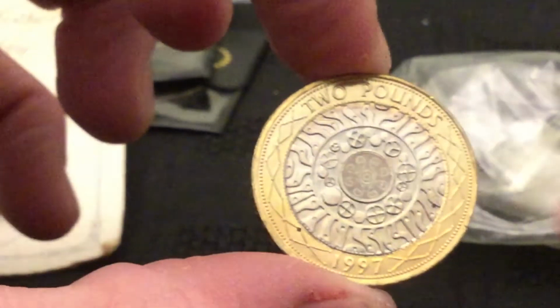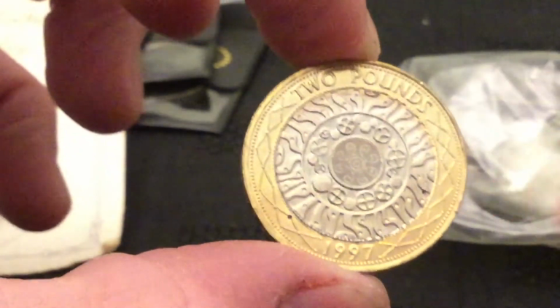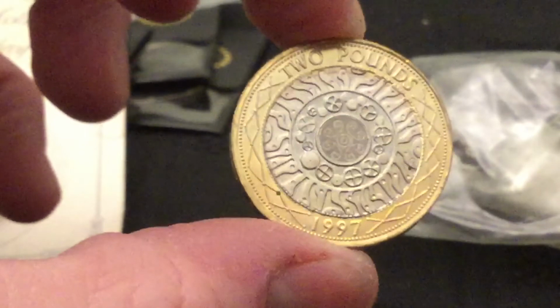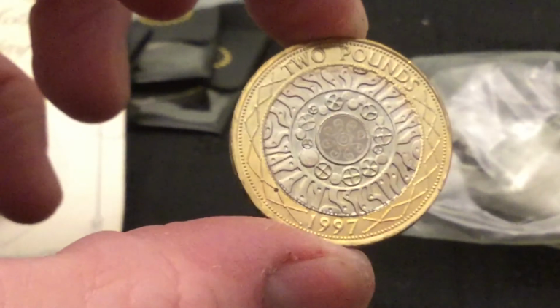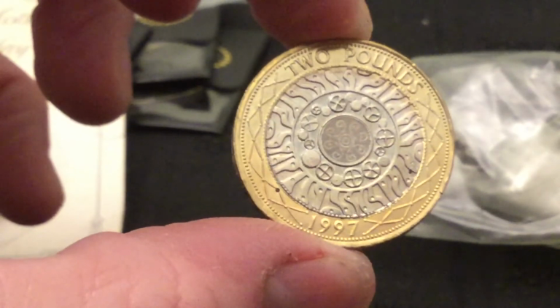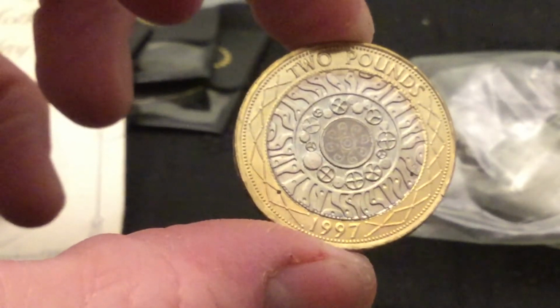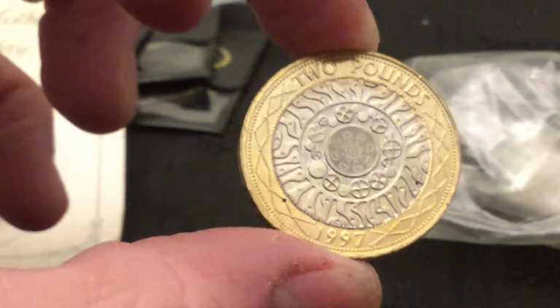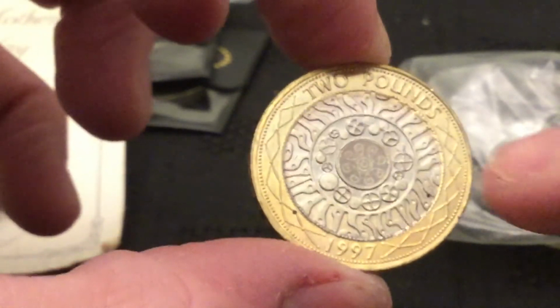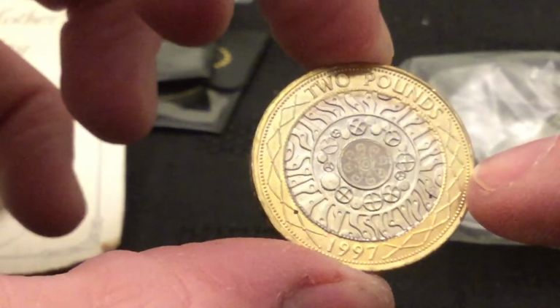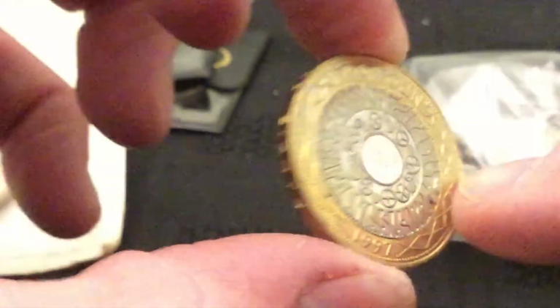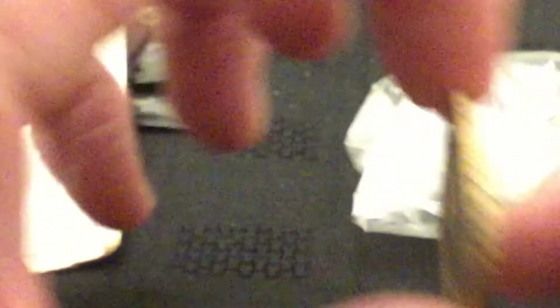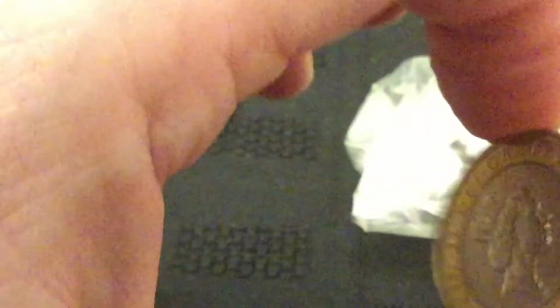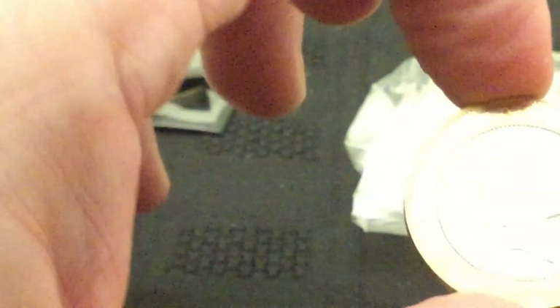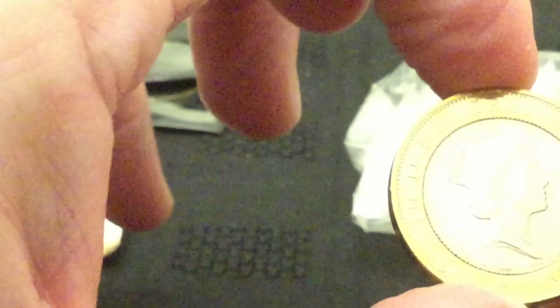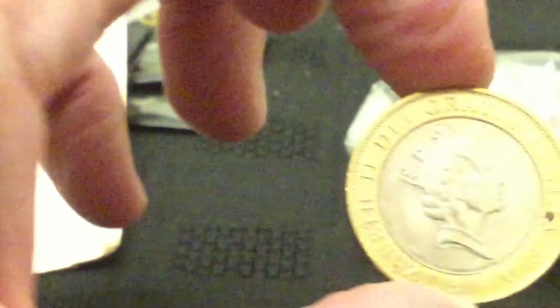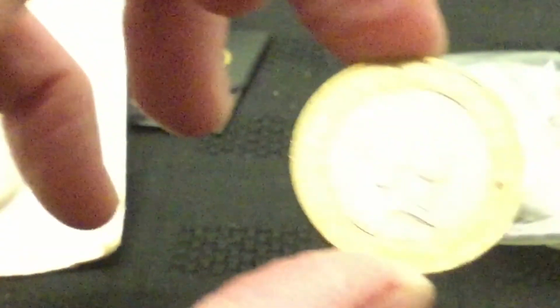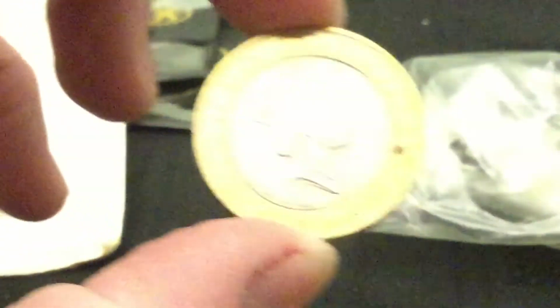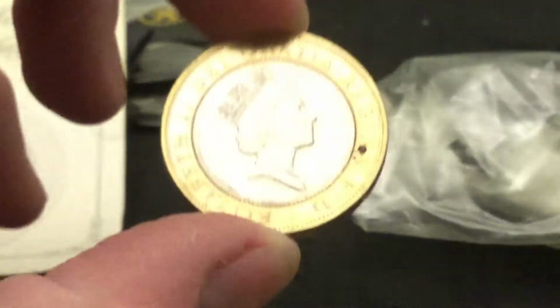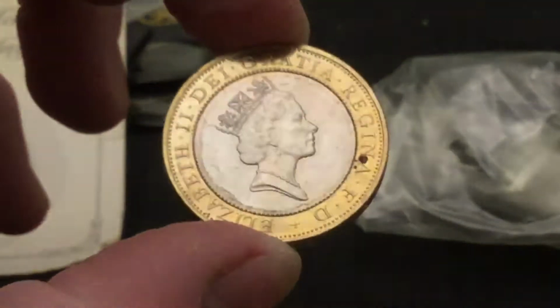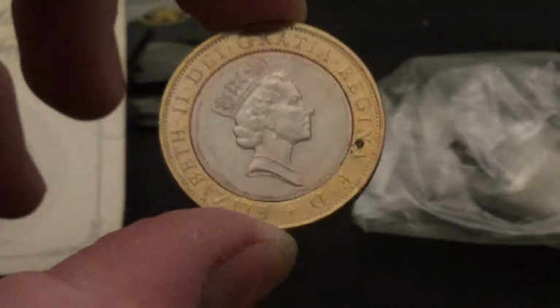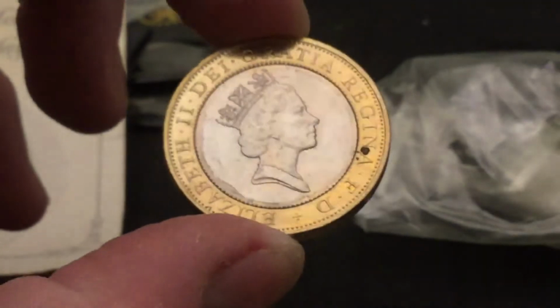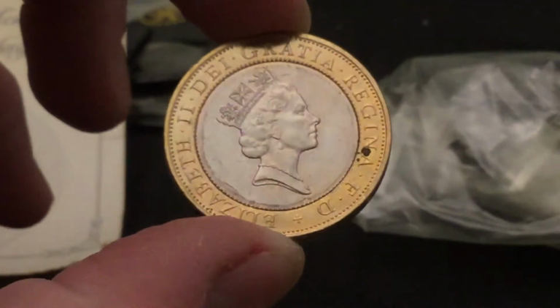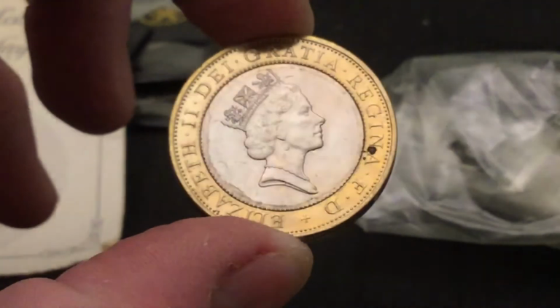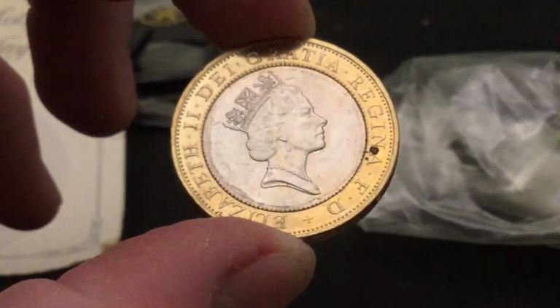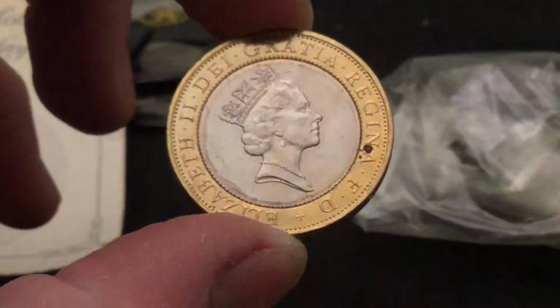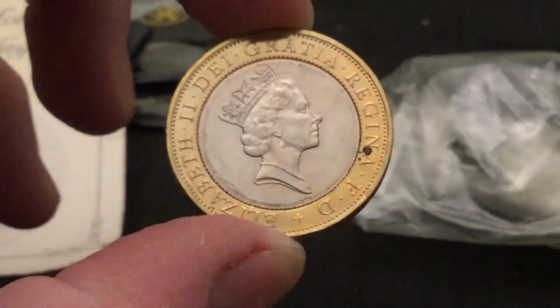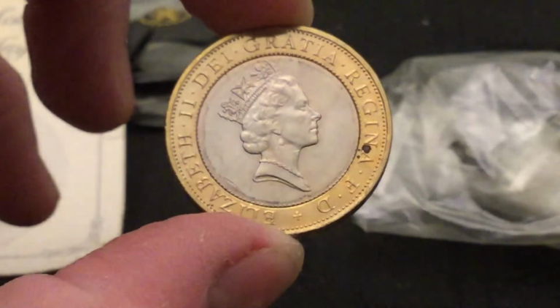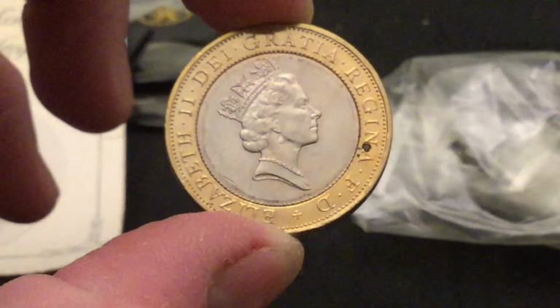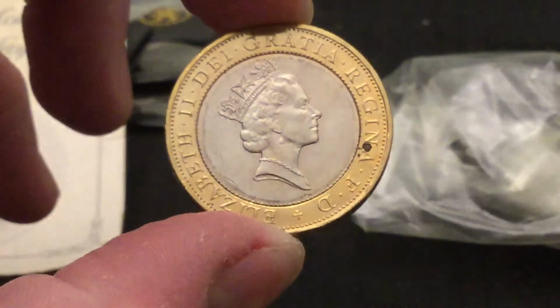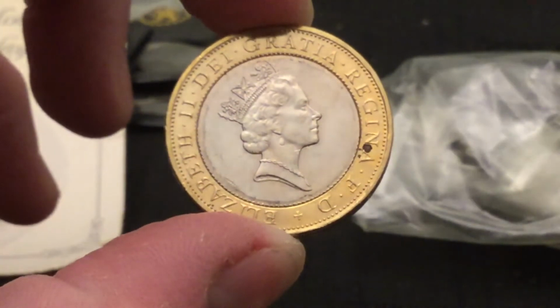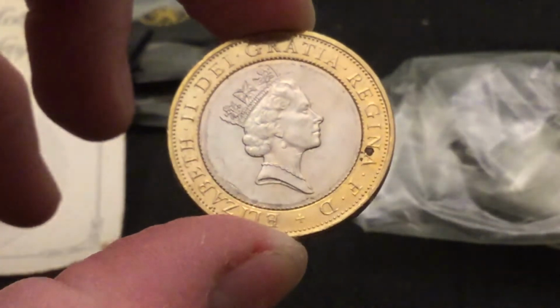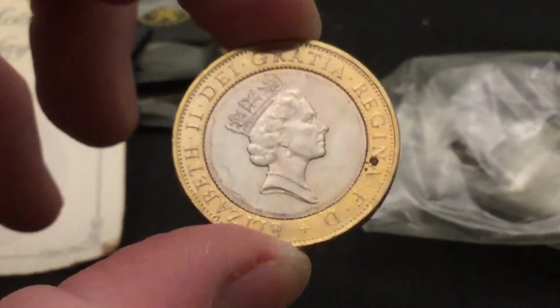A couple of strange marks on that one, as if there are a couple of holes in it, unfortunately. A bit of muck there as well.